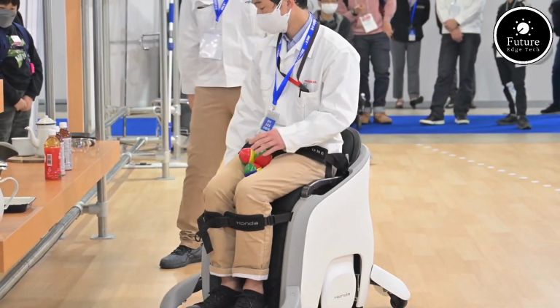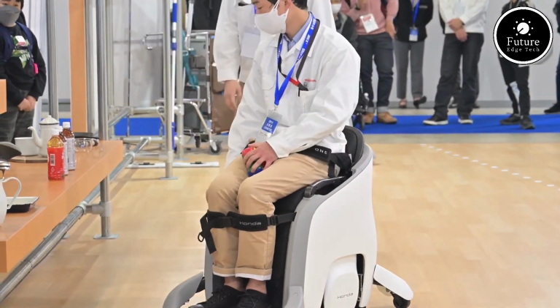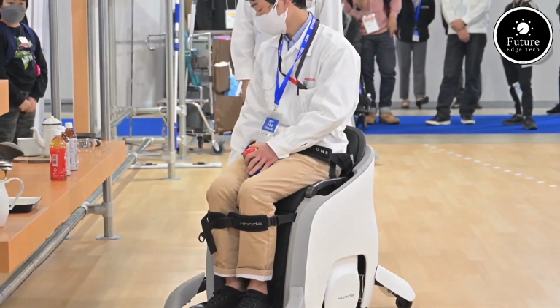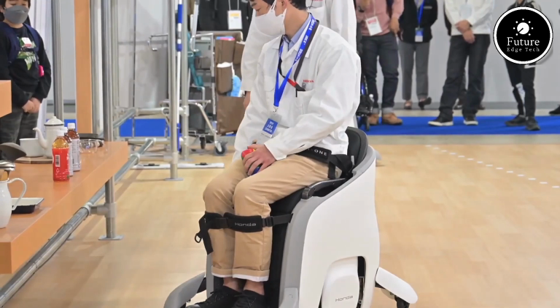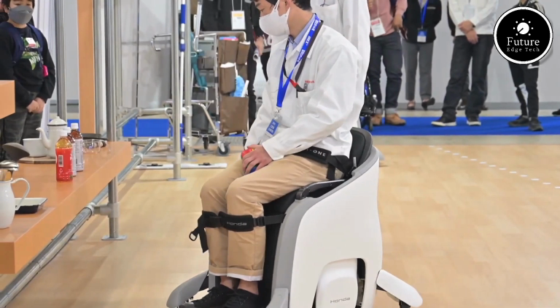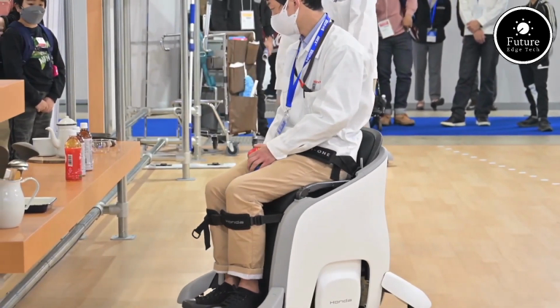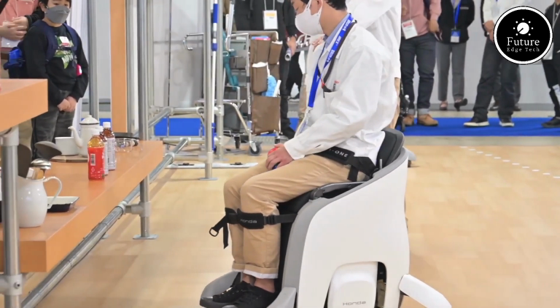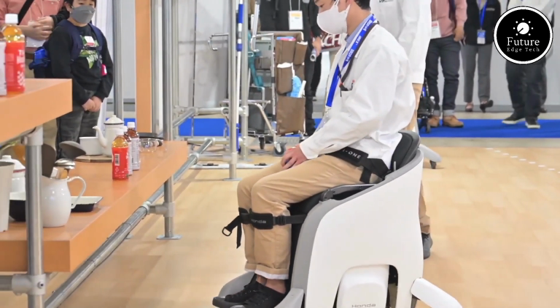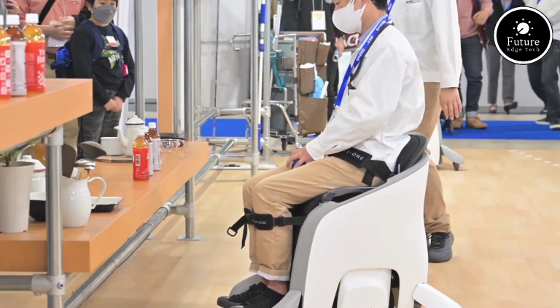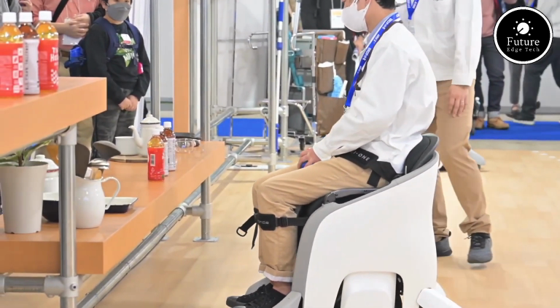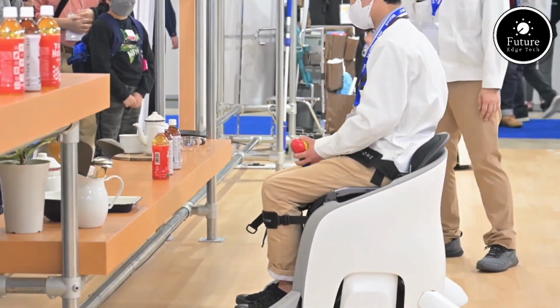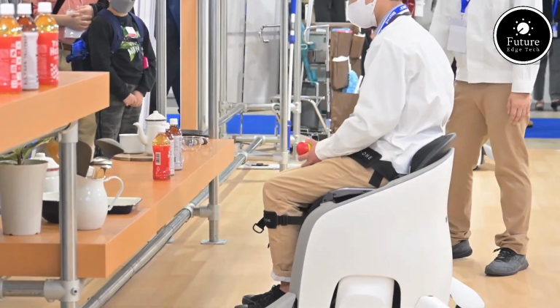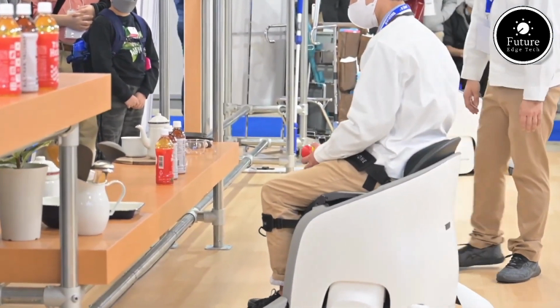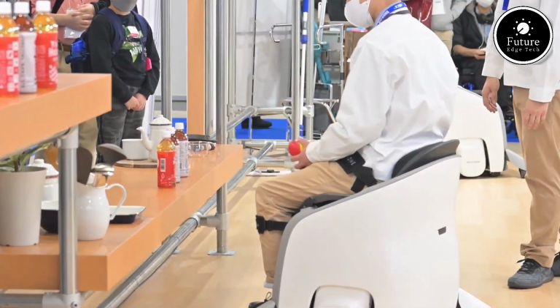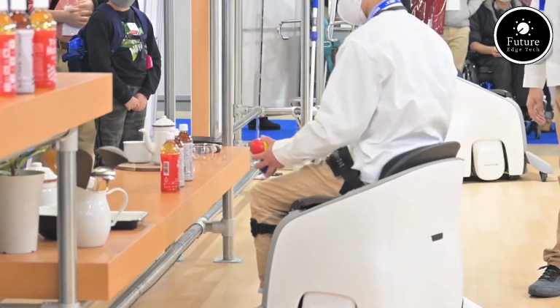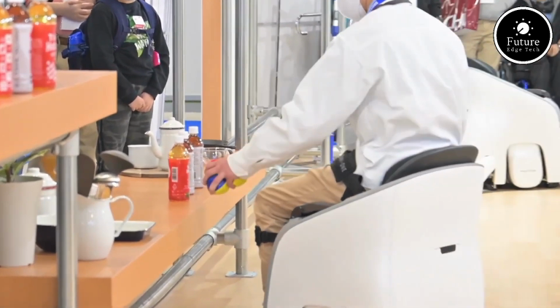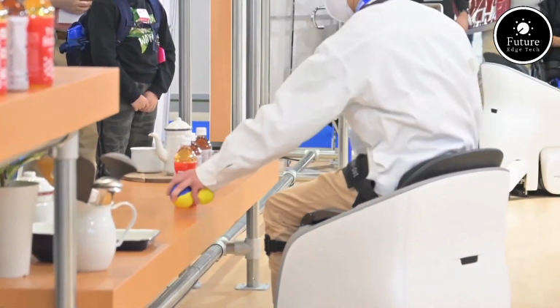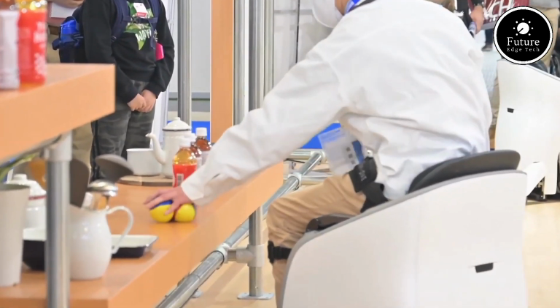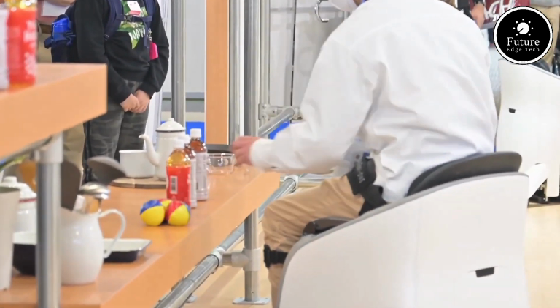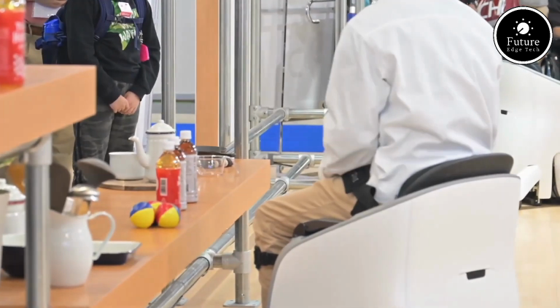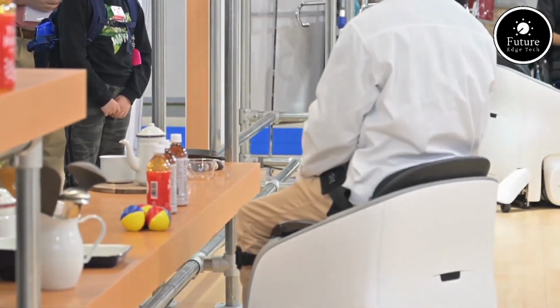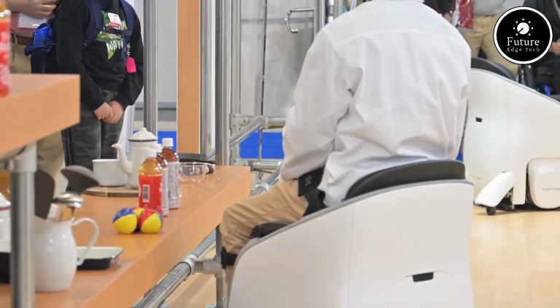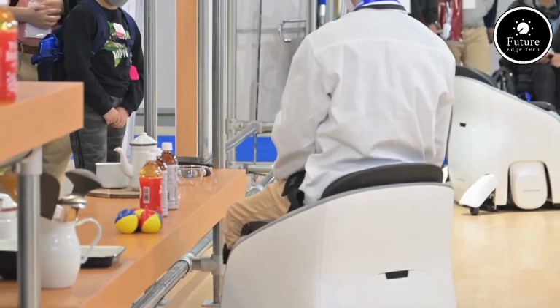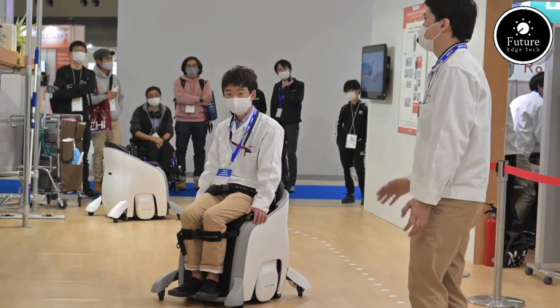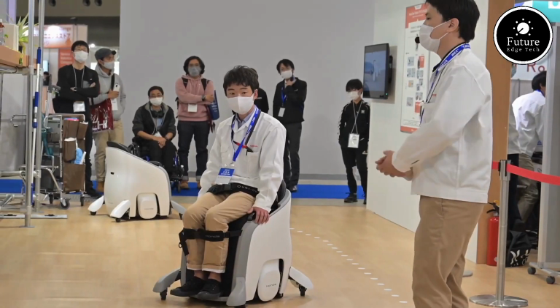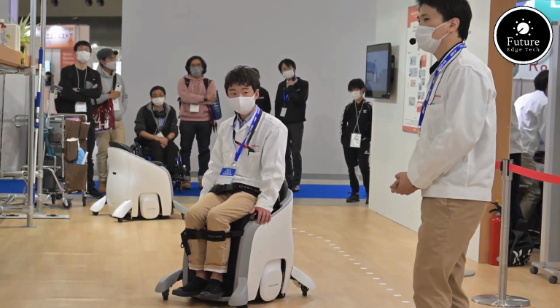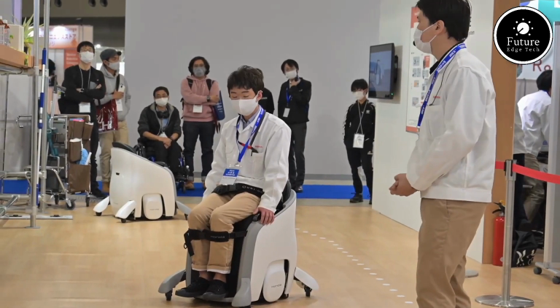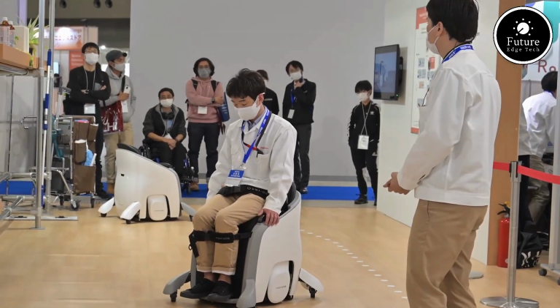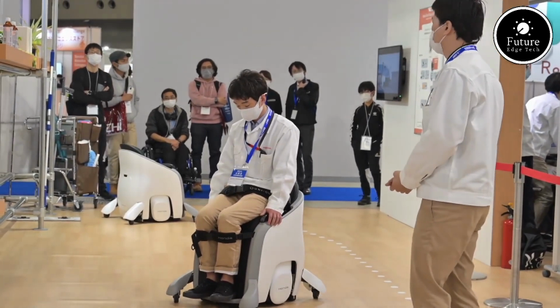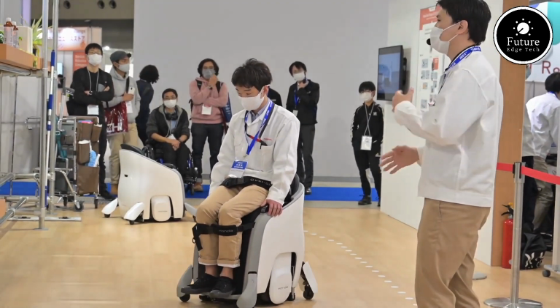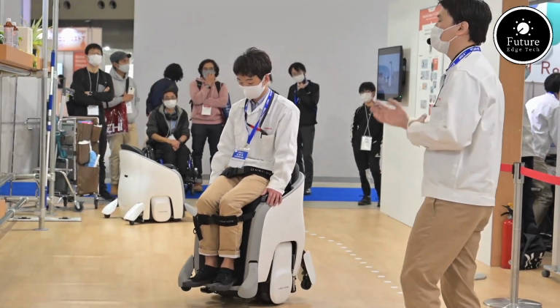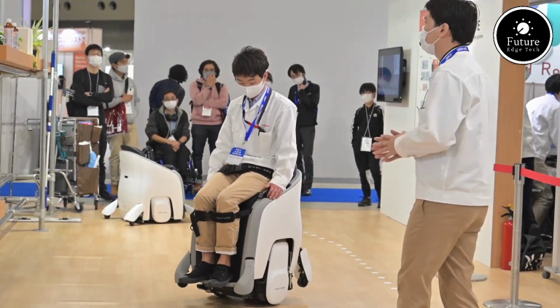Step into the future of personal transportation with the UniOne. Glide smarter, move easier, and experience freedom like never before. The UniOne — redefining mobility, hands-free.